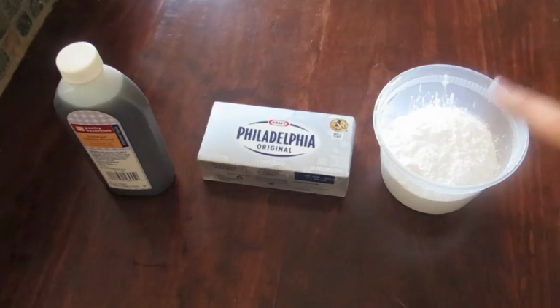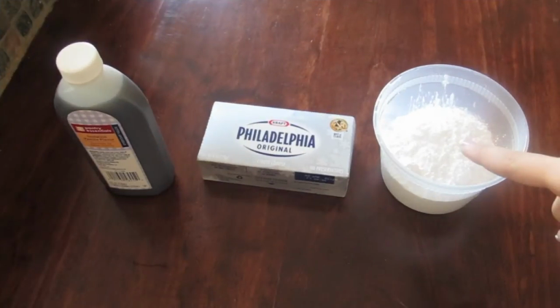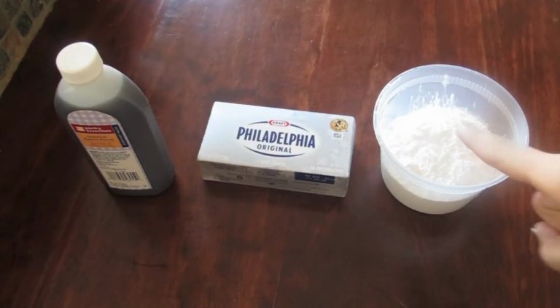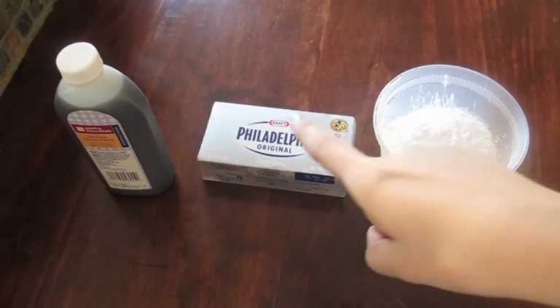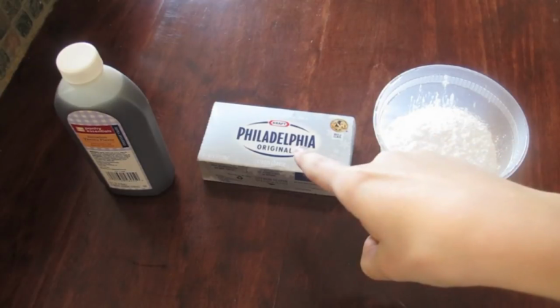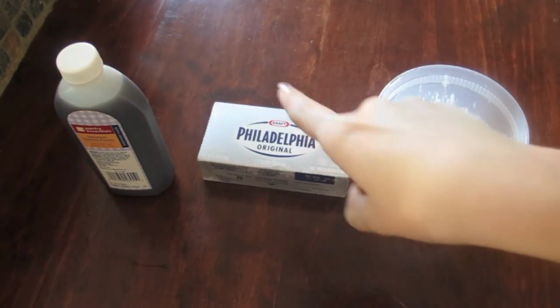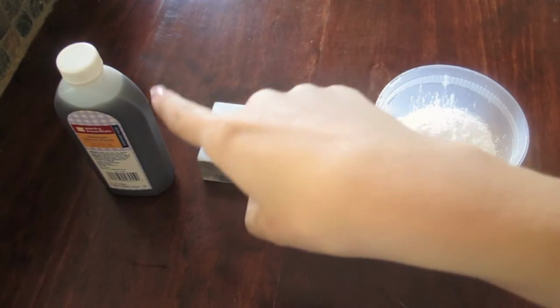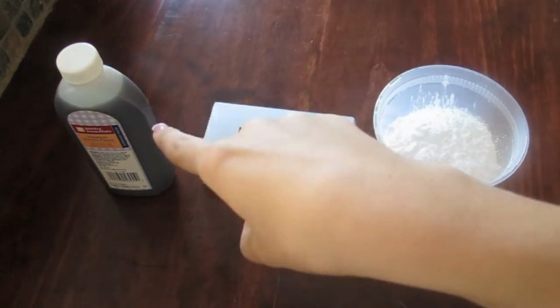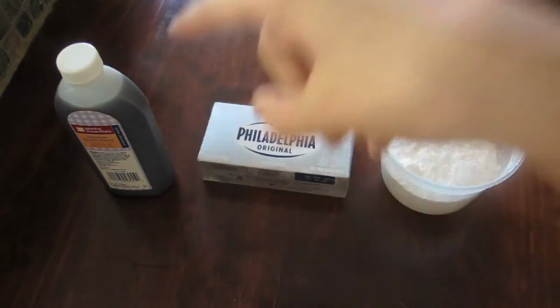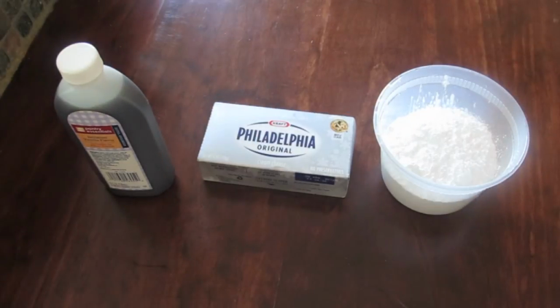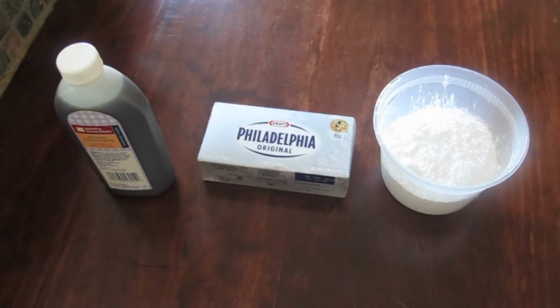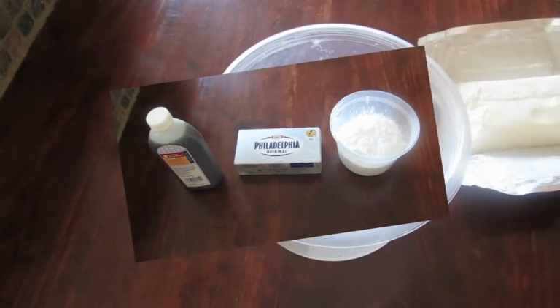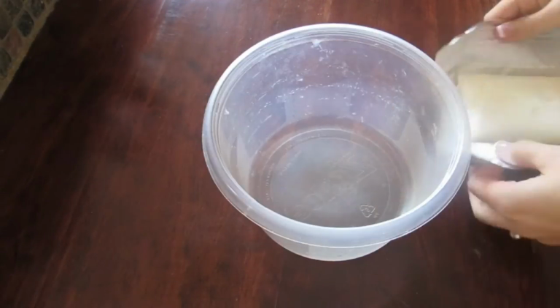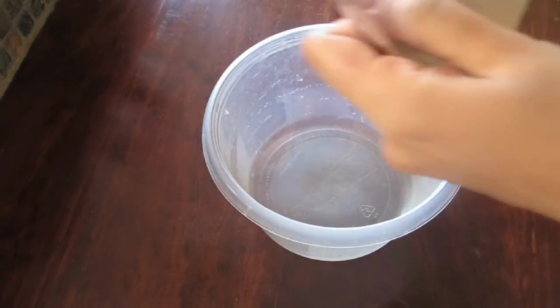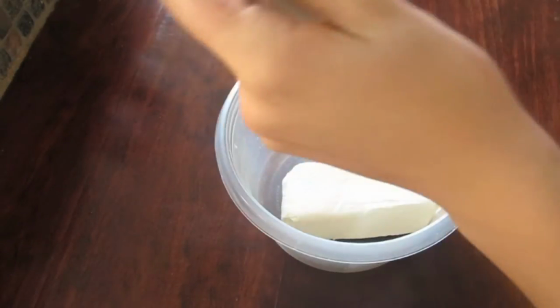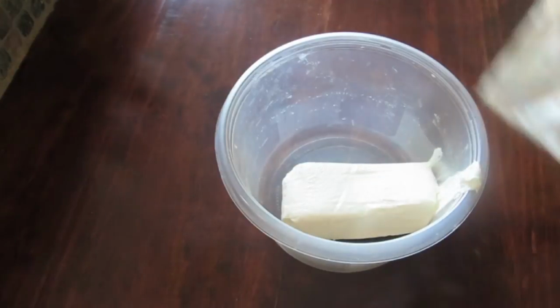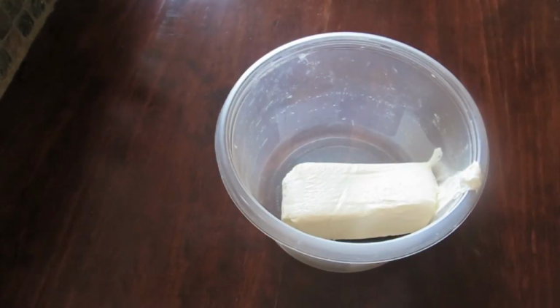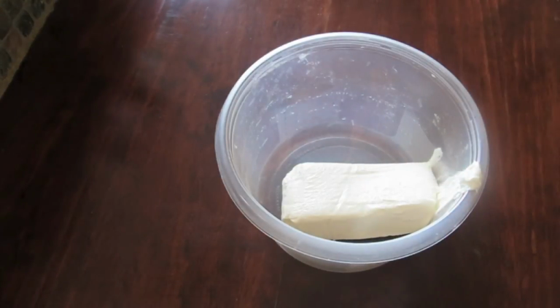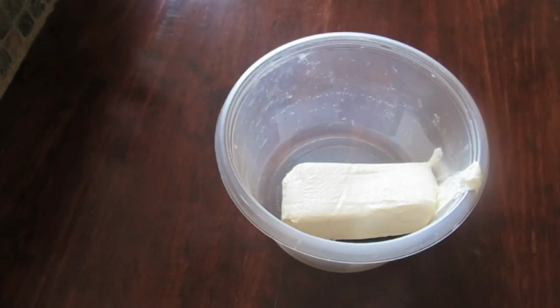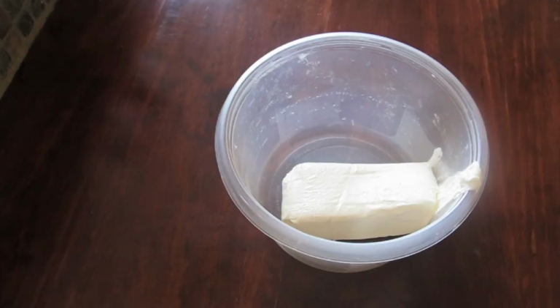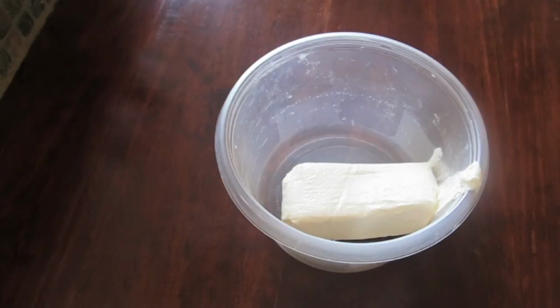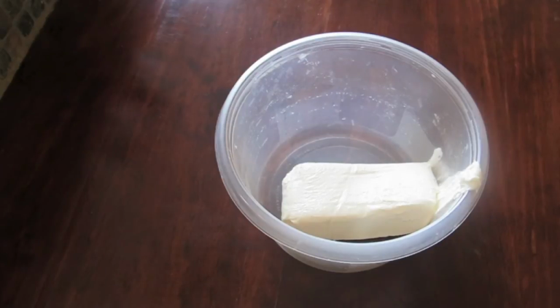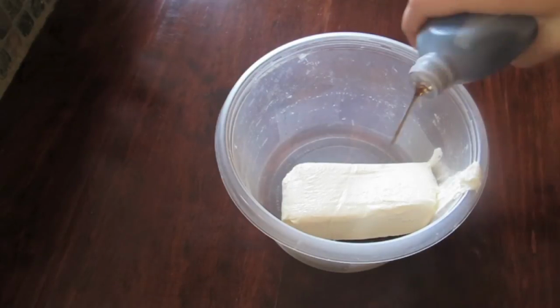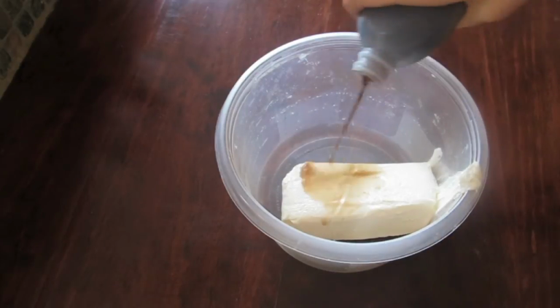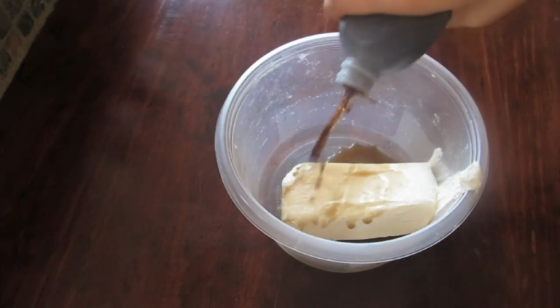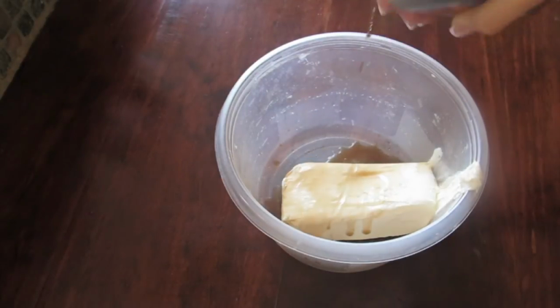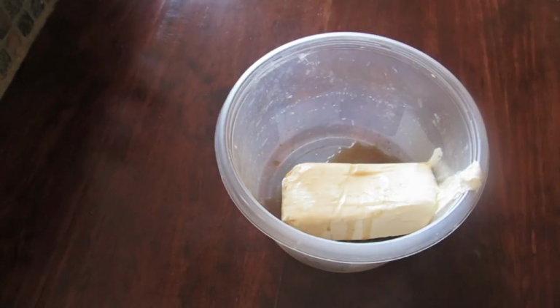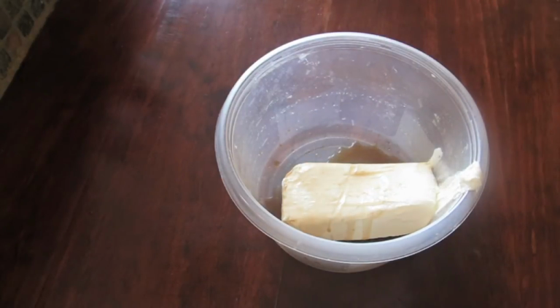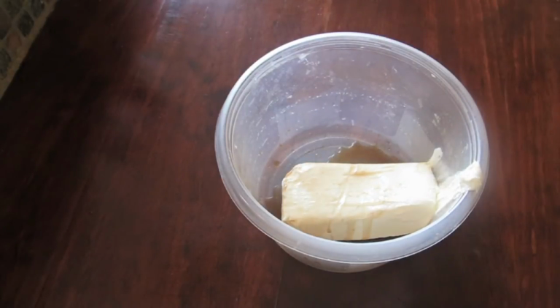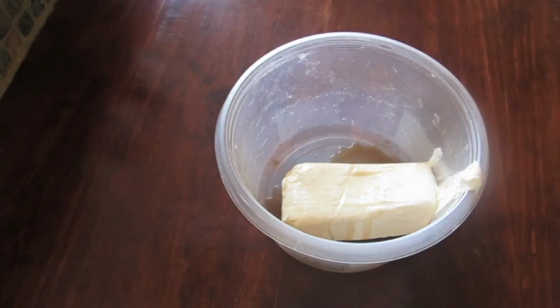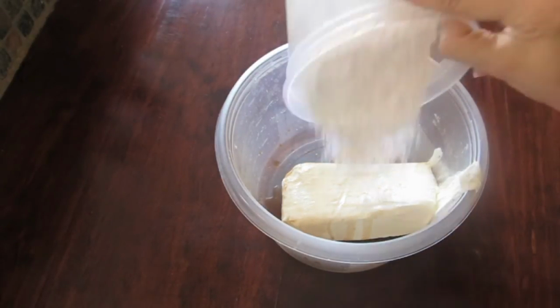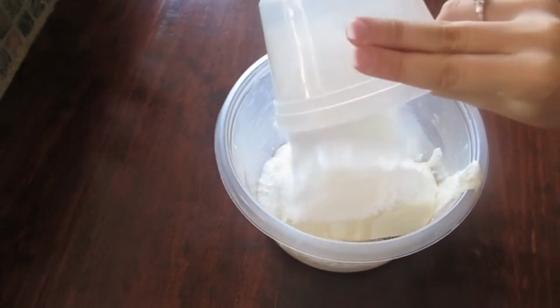For the cream cheese filling, you're going to need powdered sugar, regular sugar, cream cheese, and vanilla. In a mixing bowl, add your room temperature cream cheese, powdered sugar, and vanilla and mix until smooth.